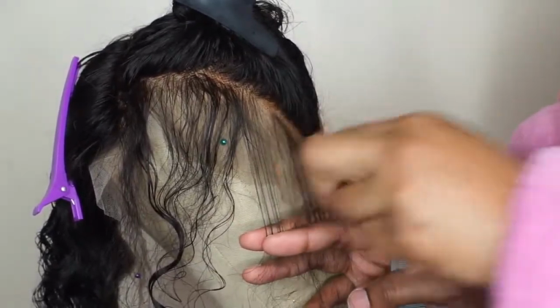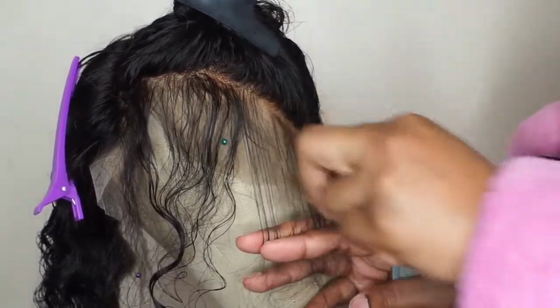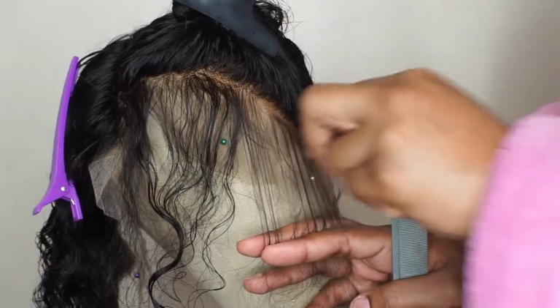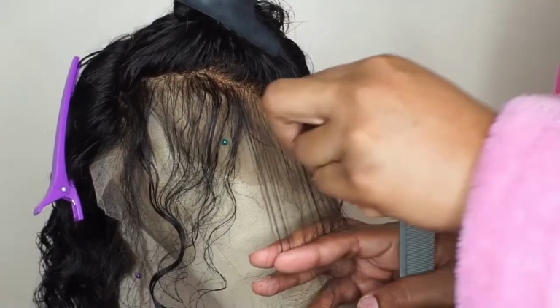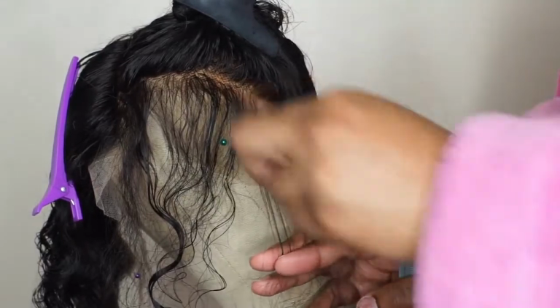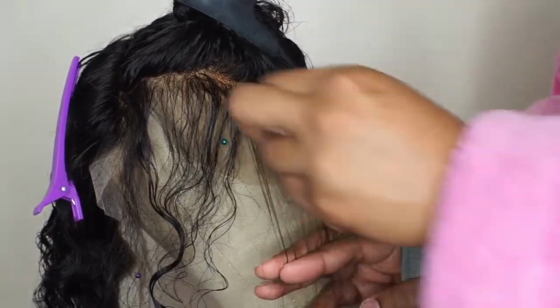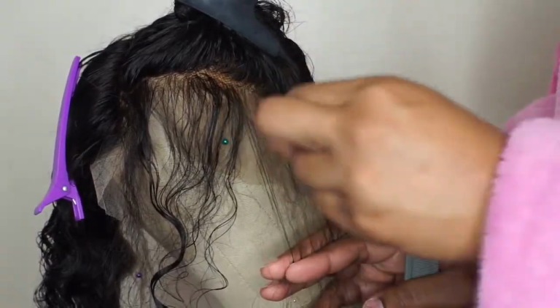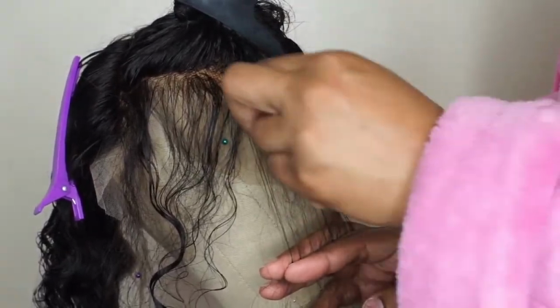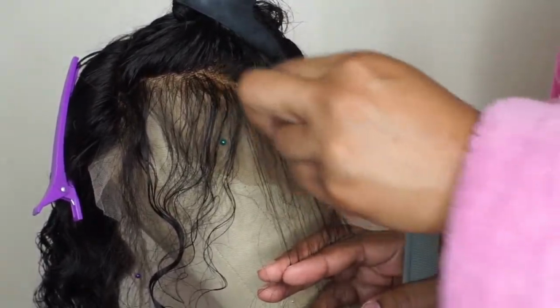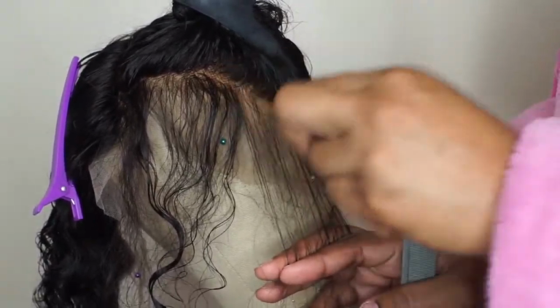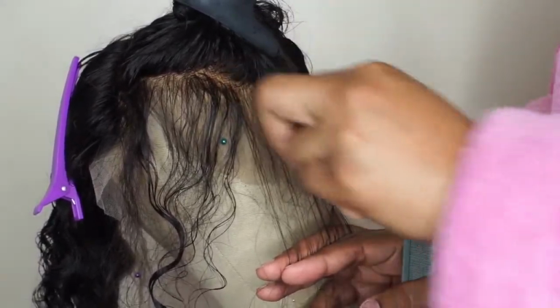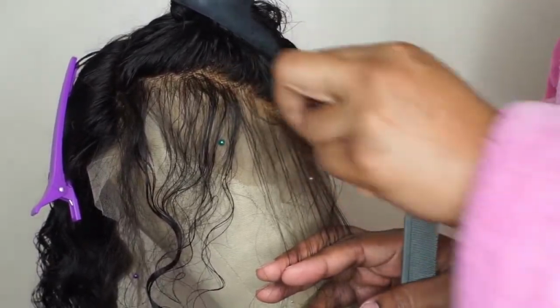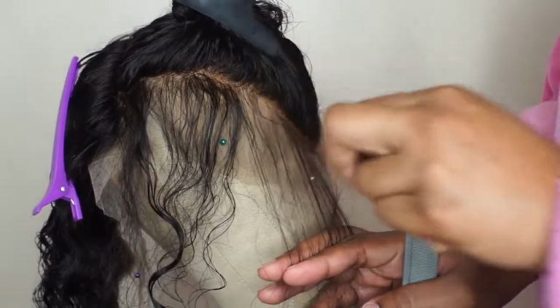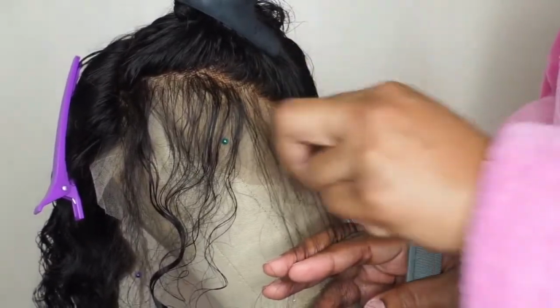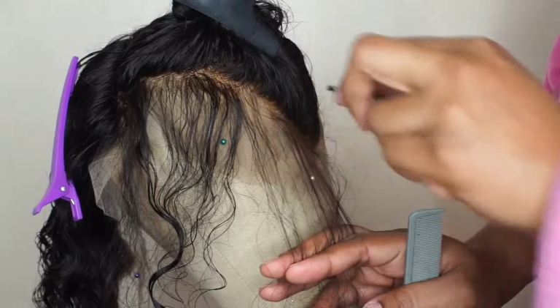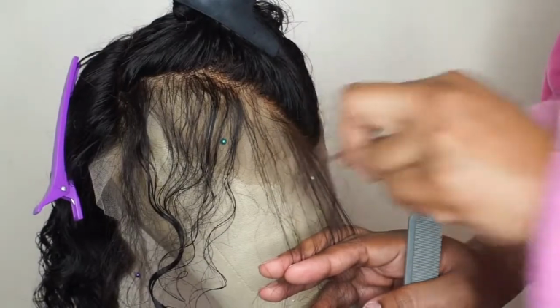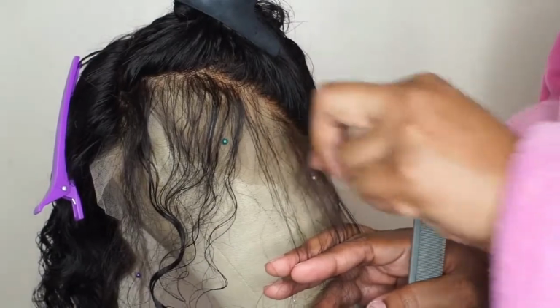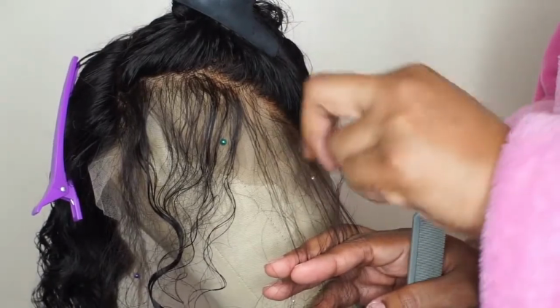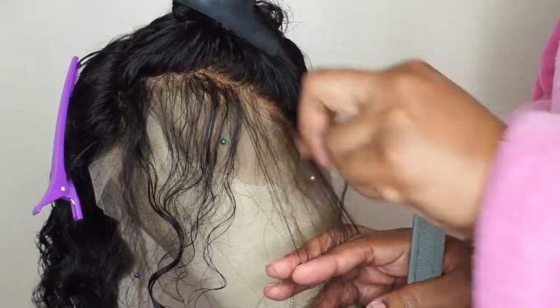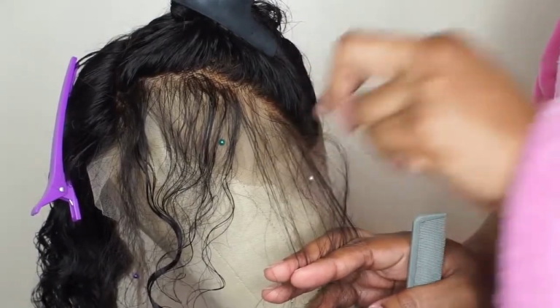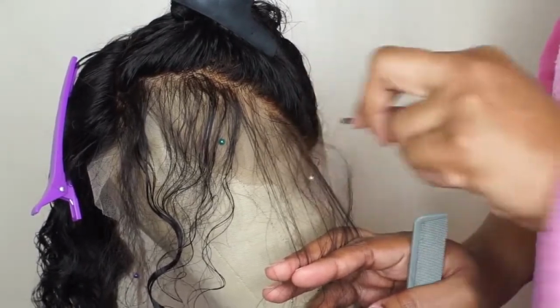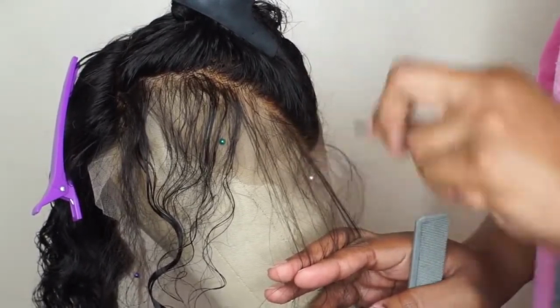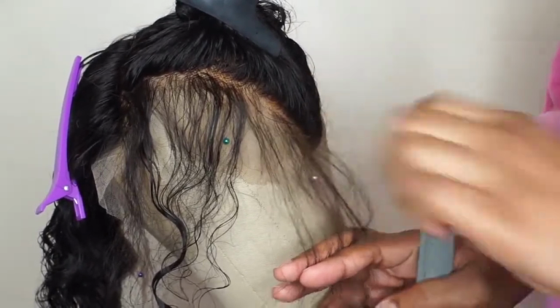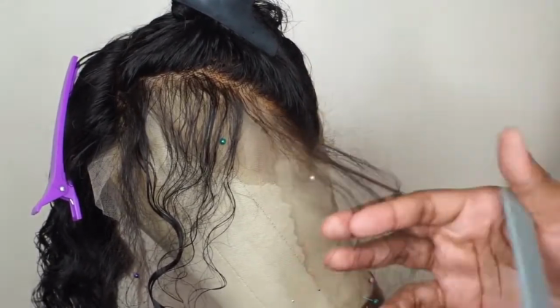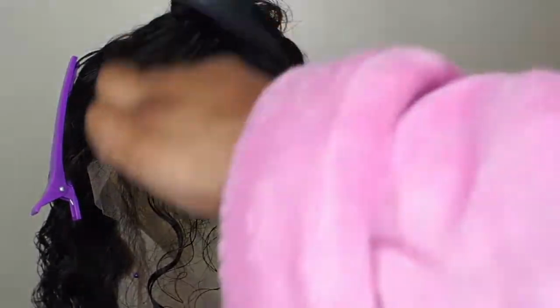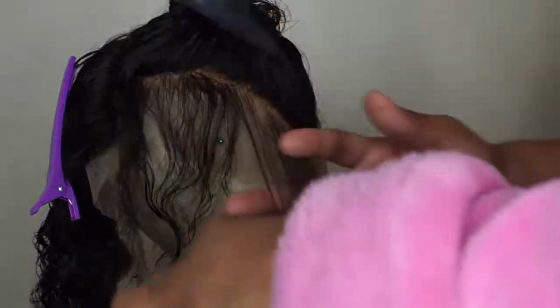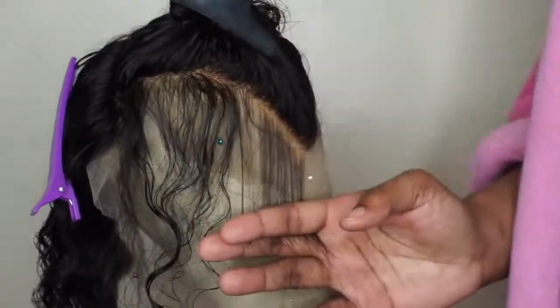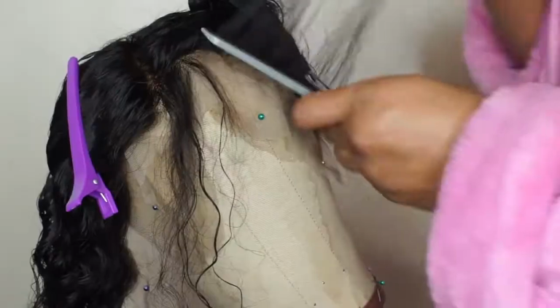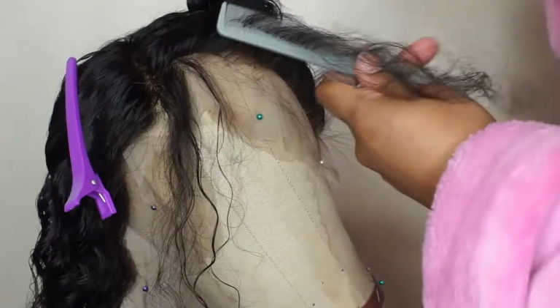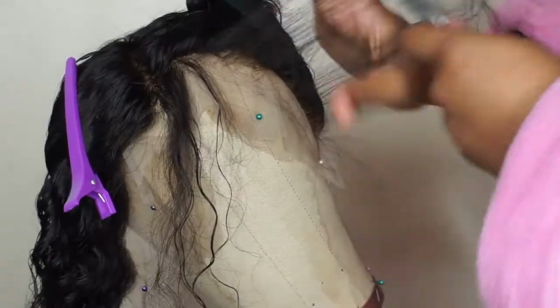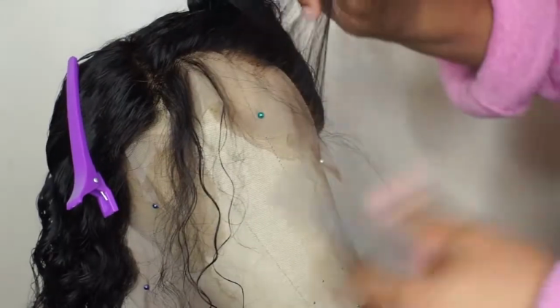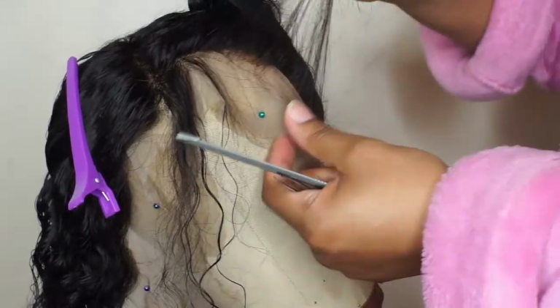Make sure that you are checking to see that the hair looks good as you go. Don't wait until you get to the end and then try to pull the hair back and look at it, because your frontal may be jacked up.